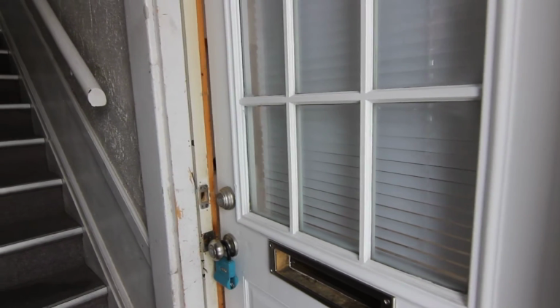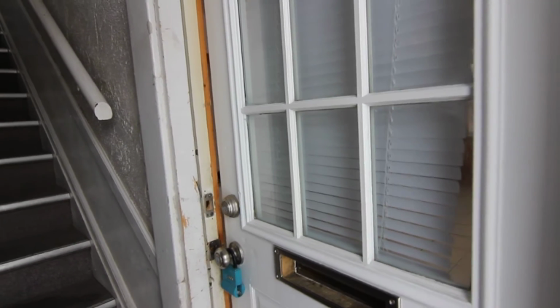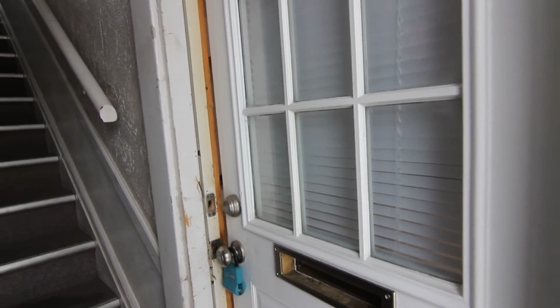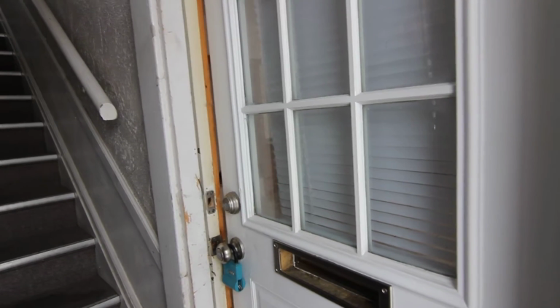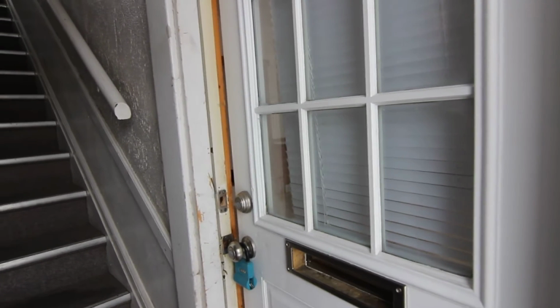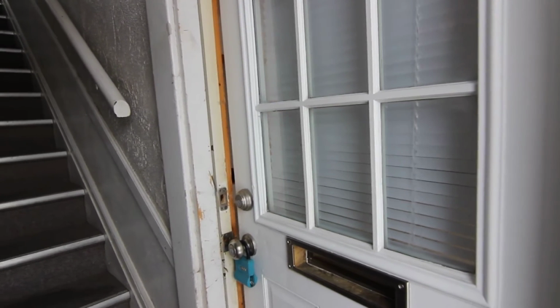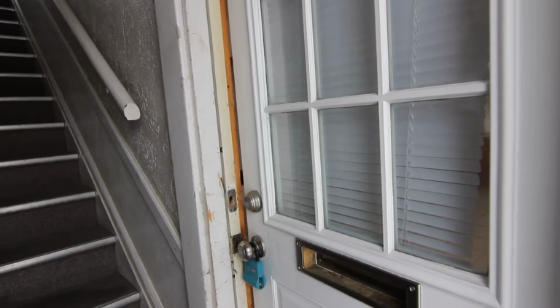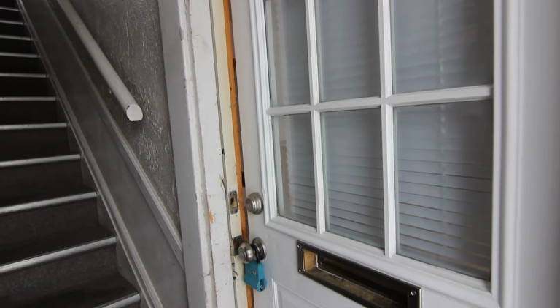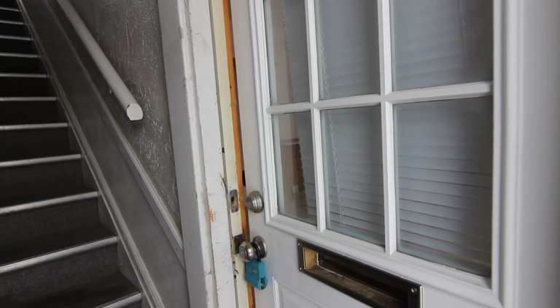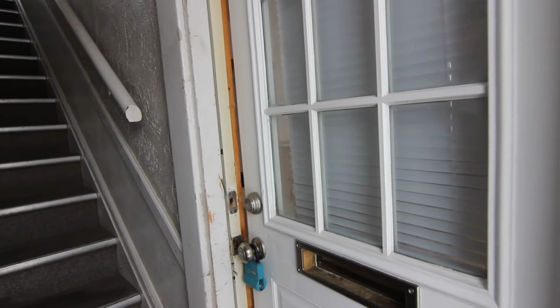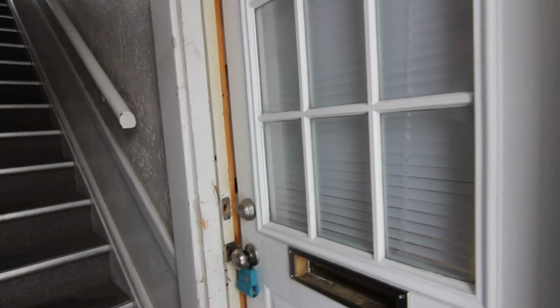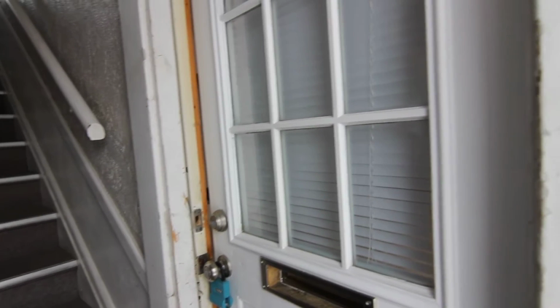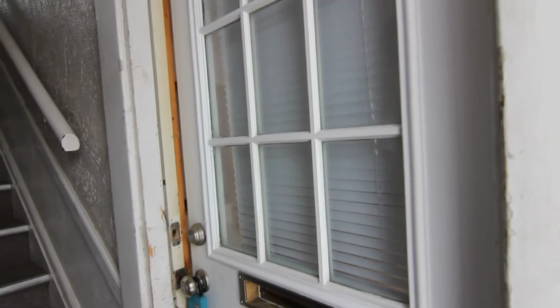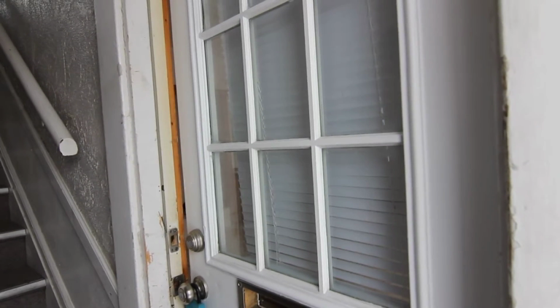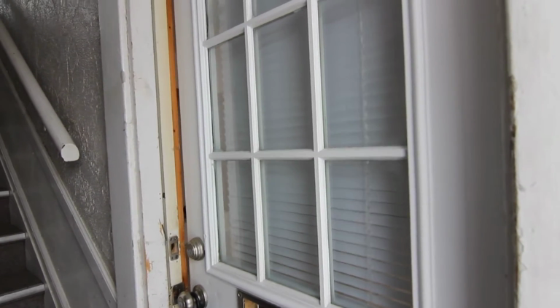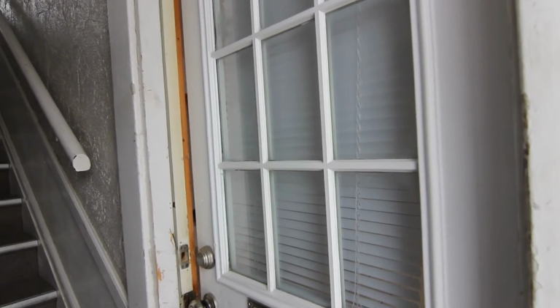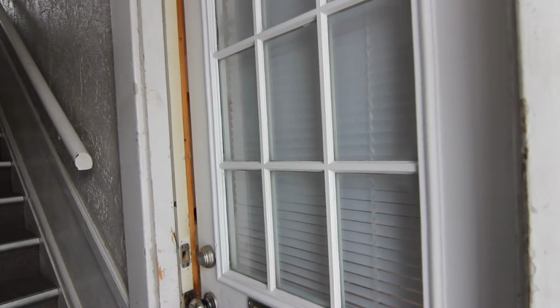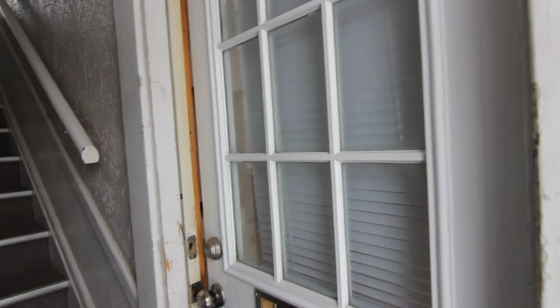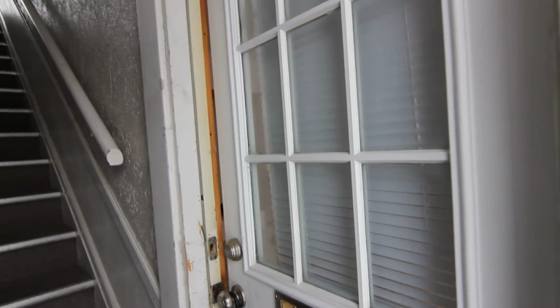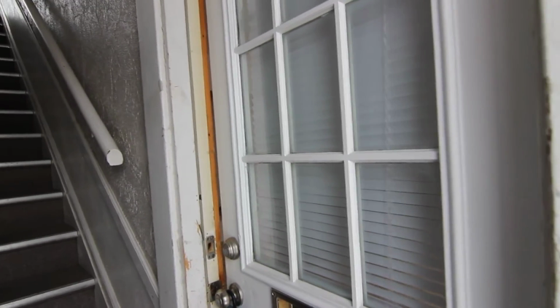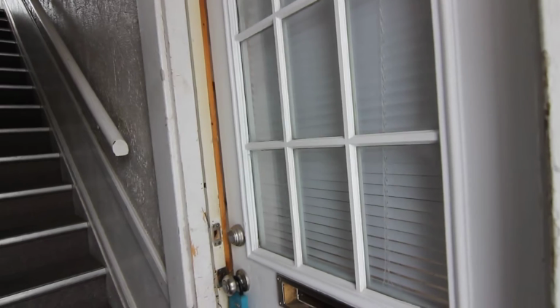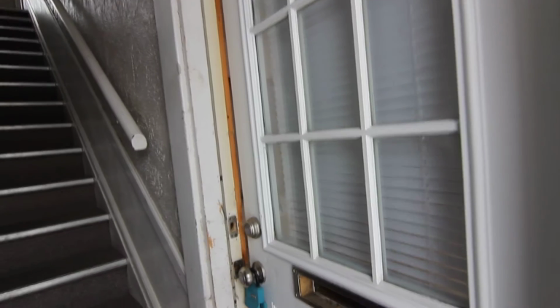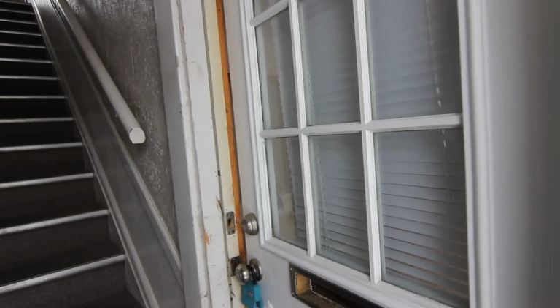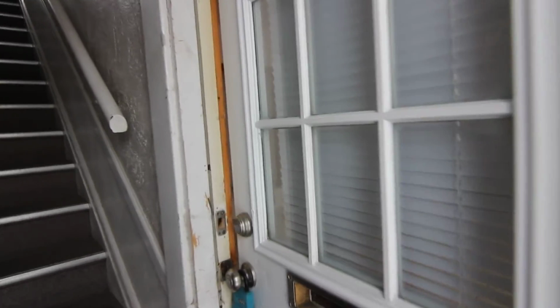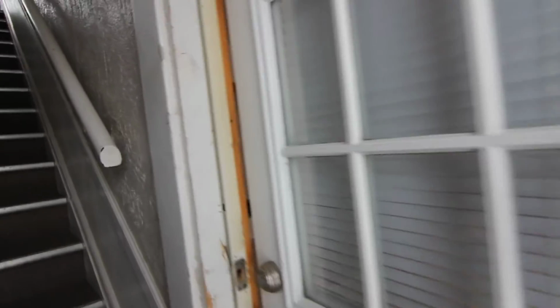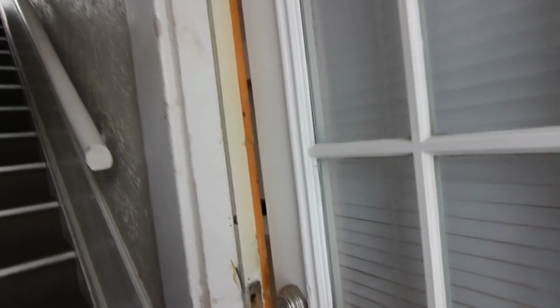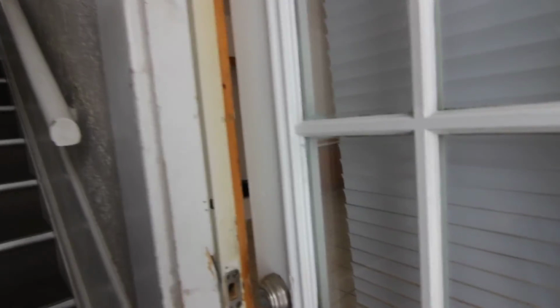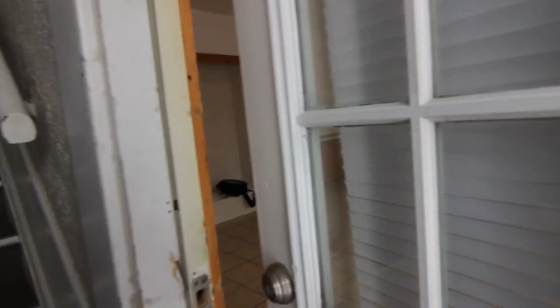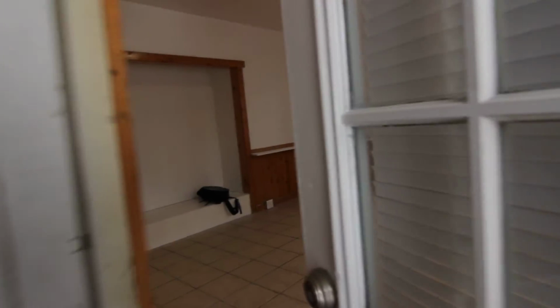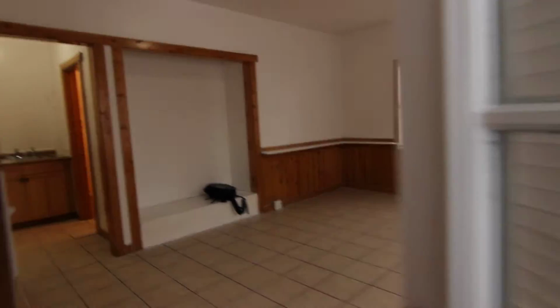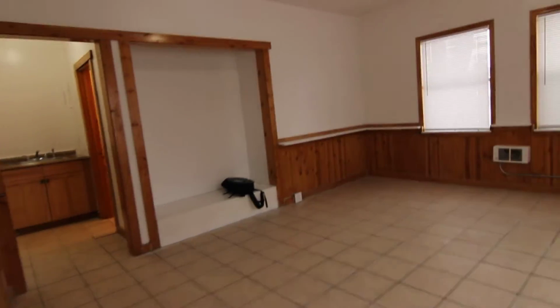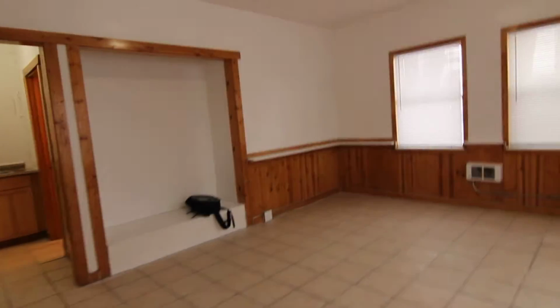Welcome to Jacob Grant Property Management. Today, we'll be doing a virtual tour of 488 D Street in Idaho Falls, Idaho. This is a studio apartment.